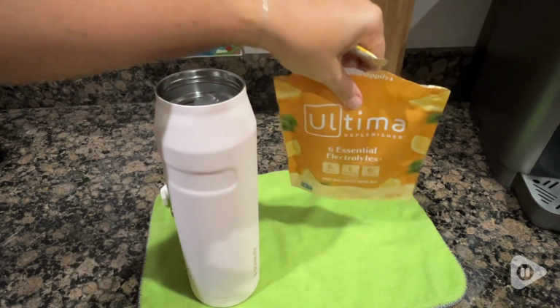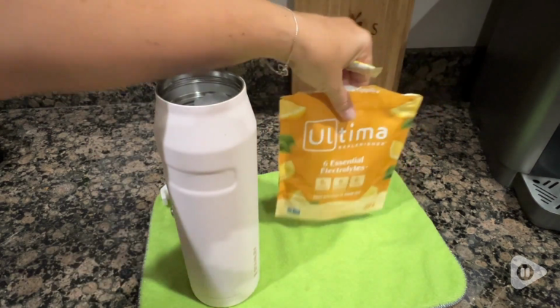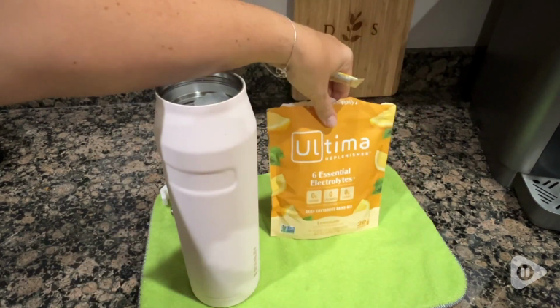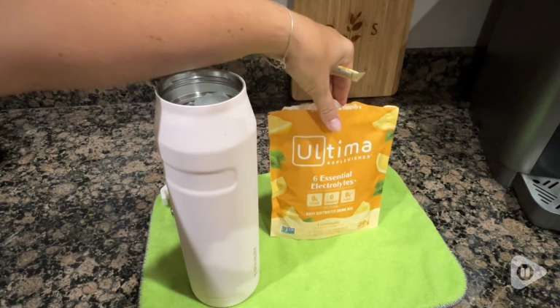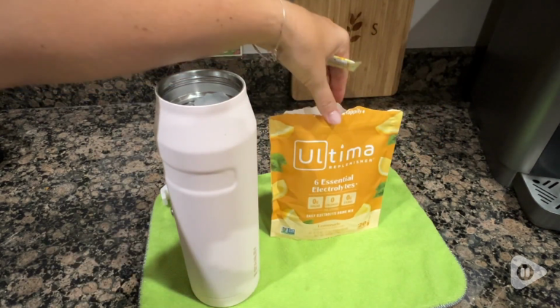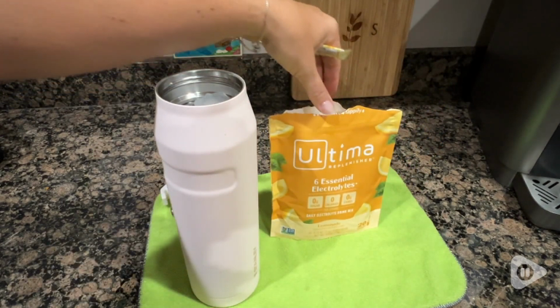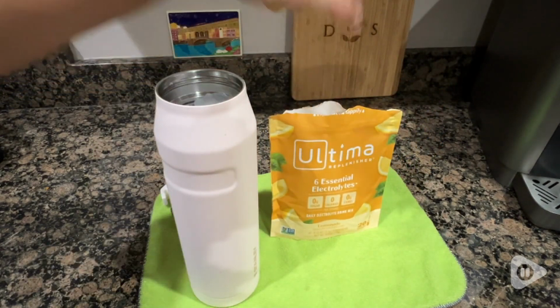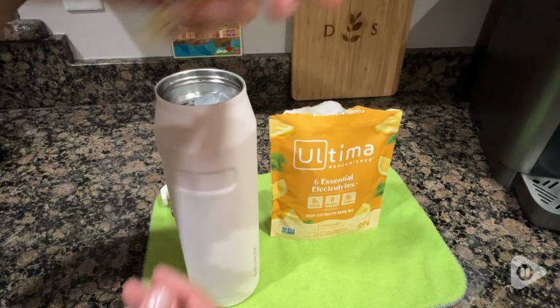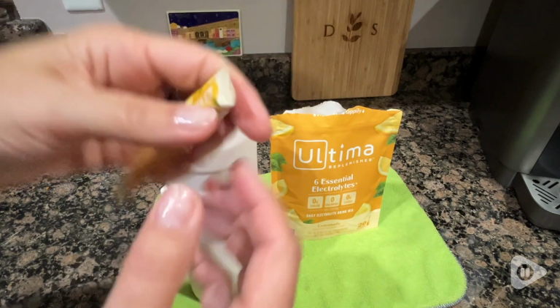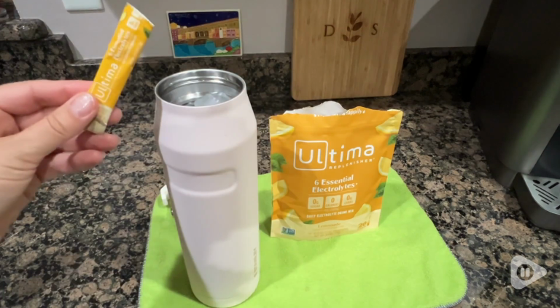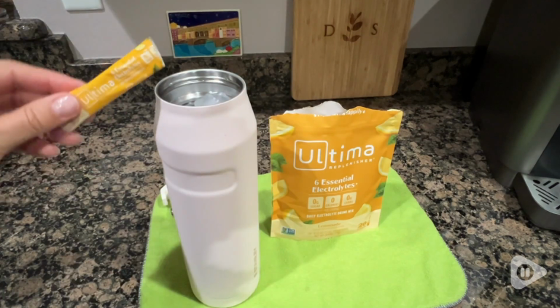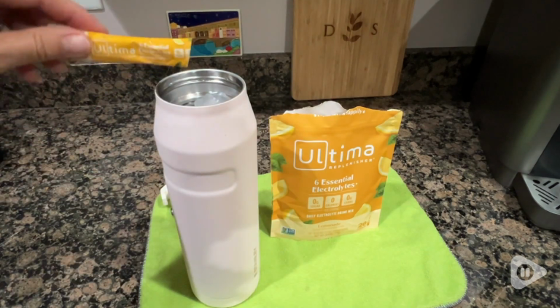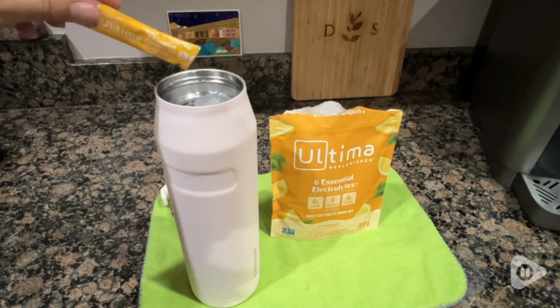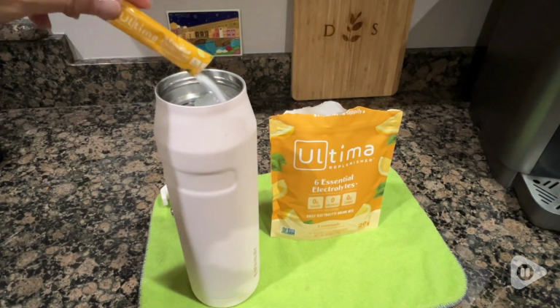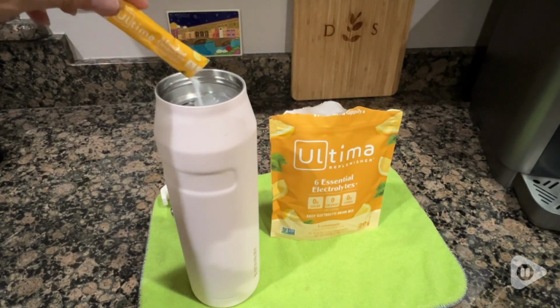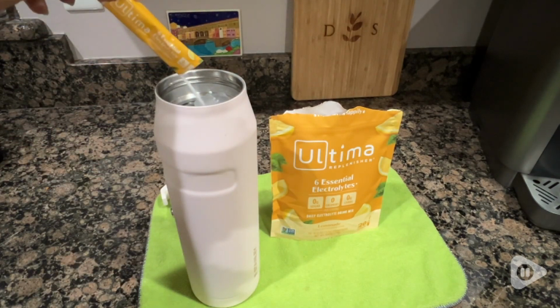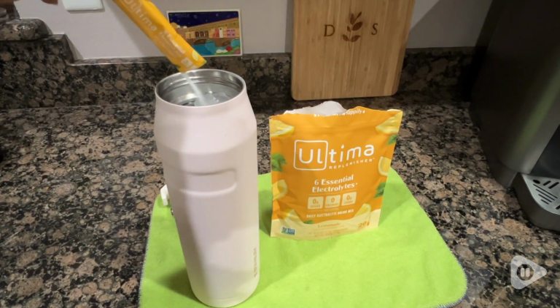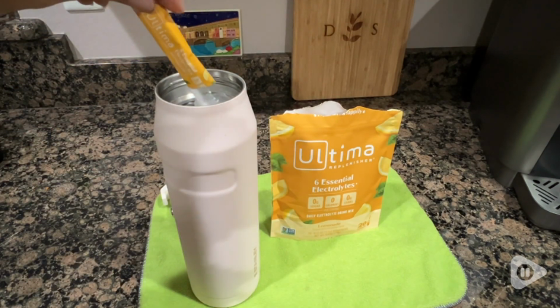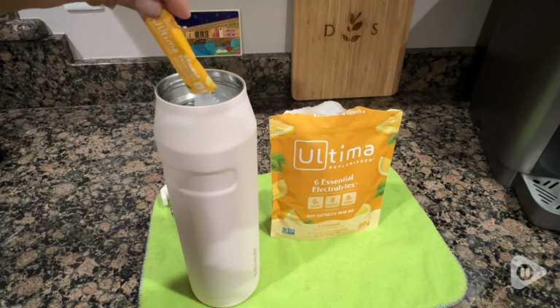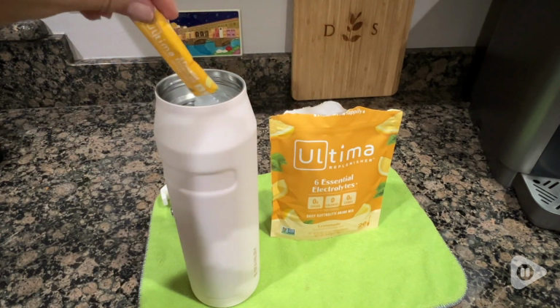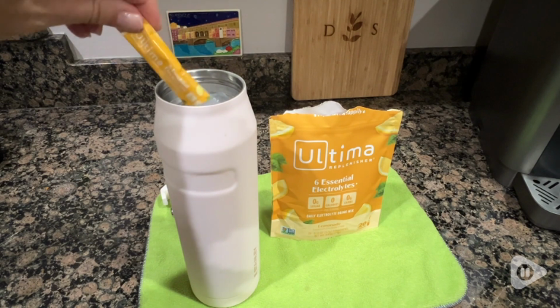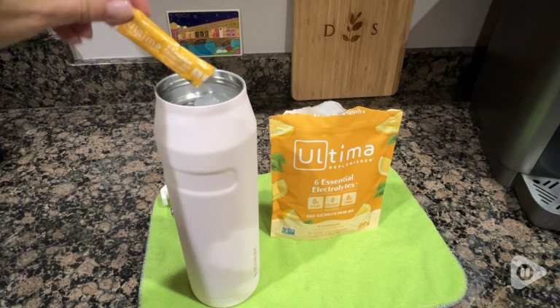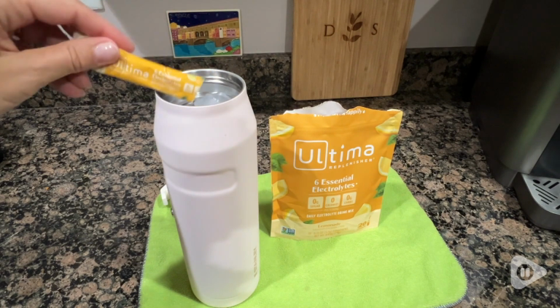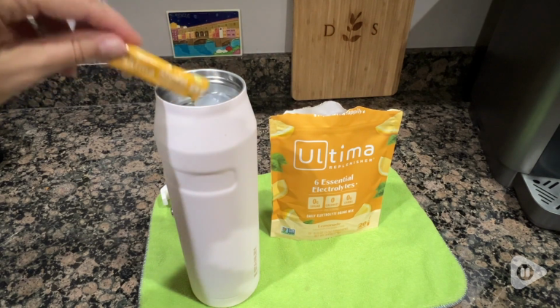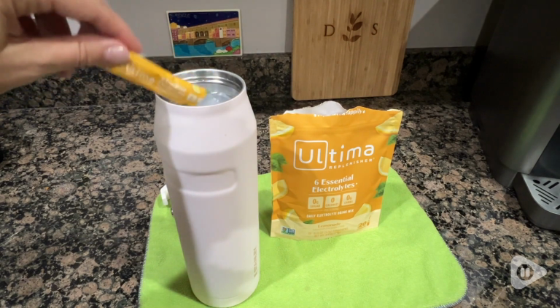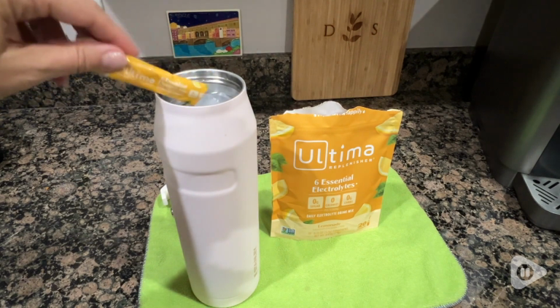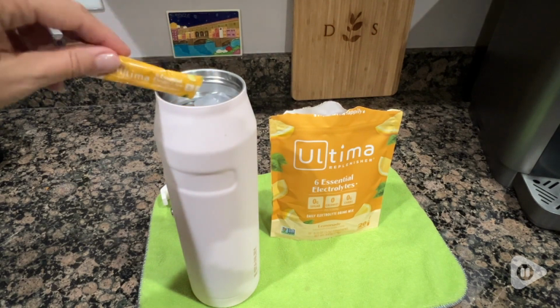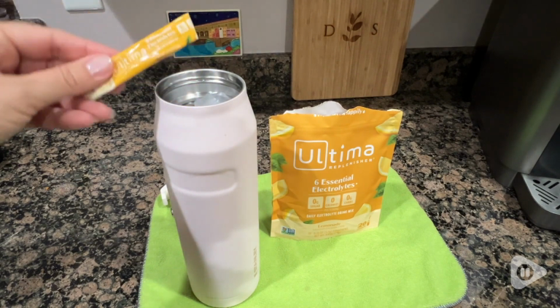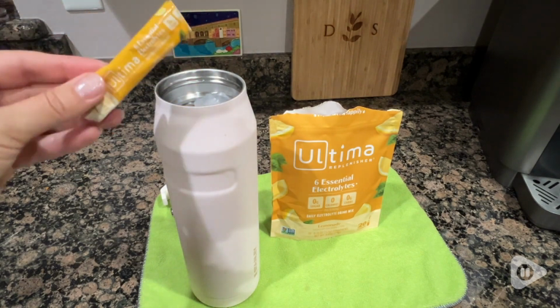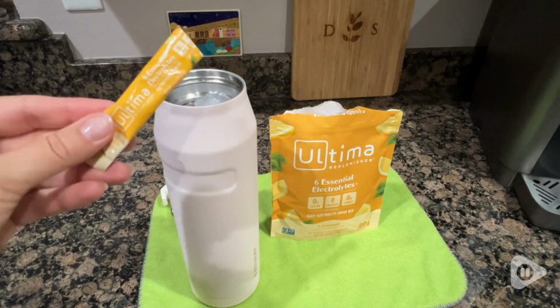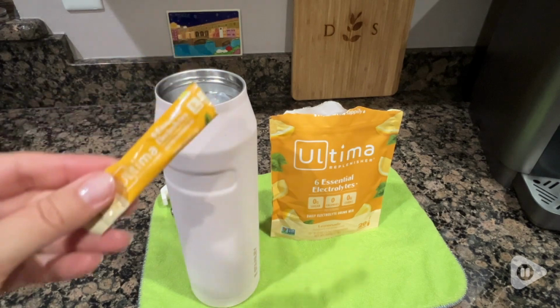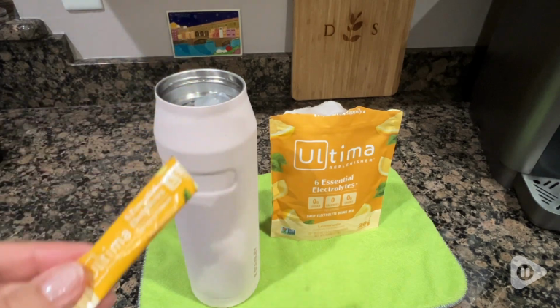It's not an overpowering flavor — just enough. I add it to my water, mix it up, and it mixes easily without any clumping. And that's it — I'm good to go.